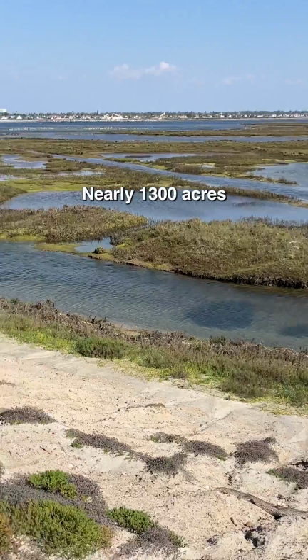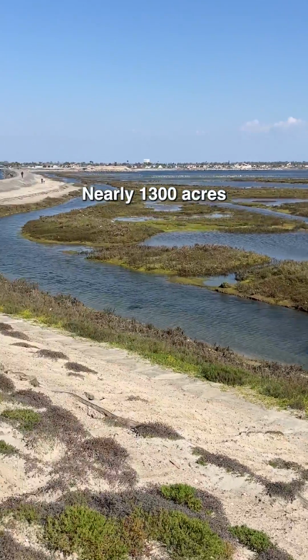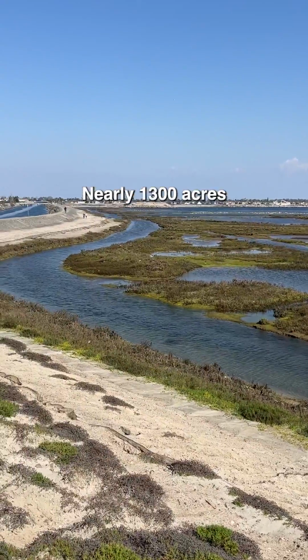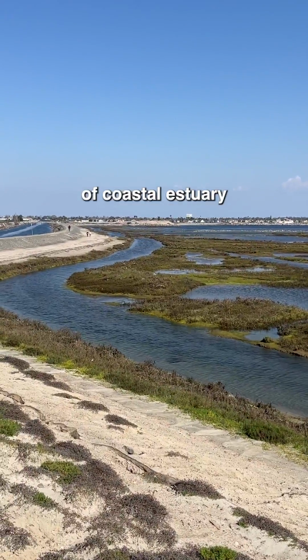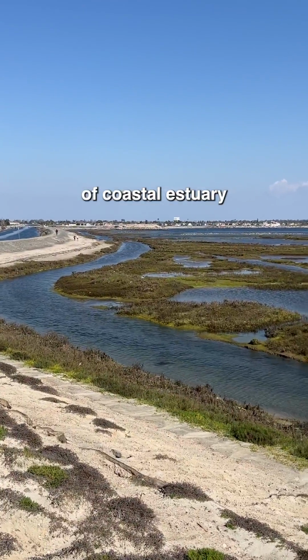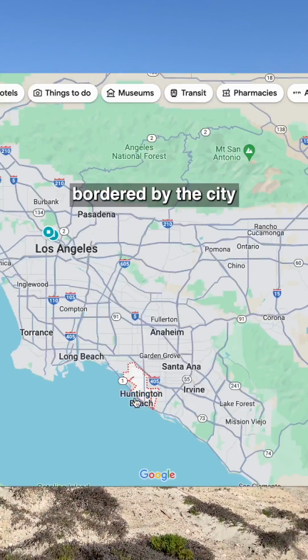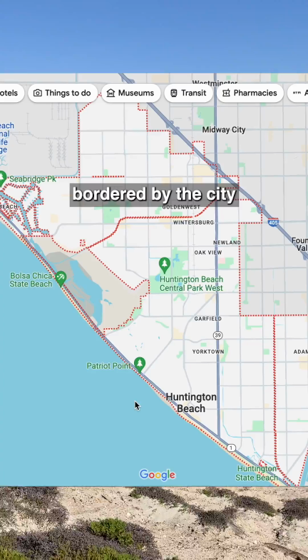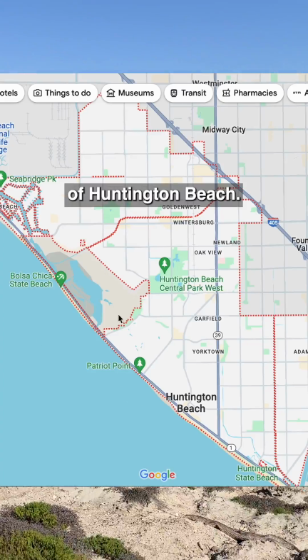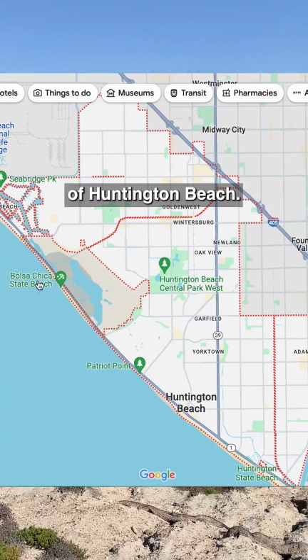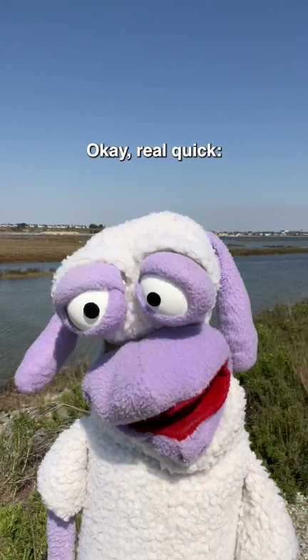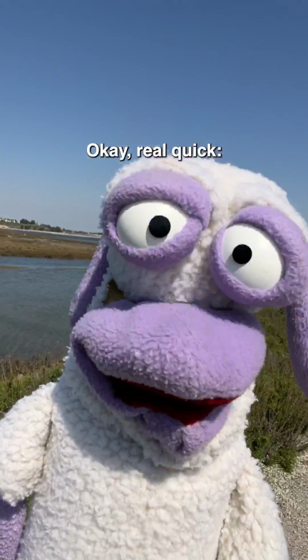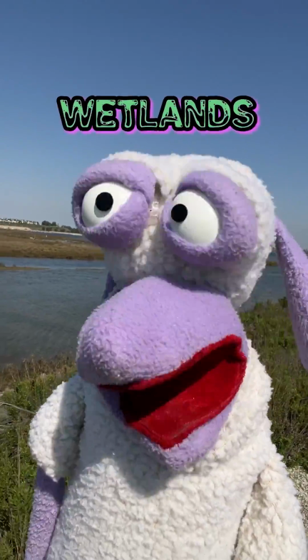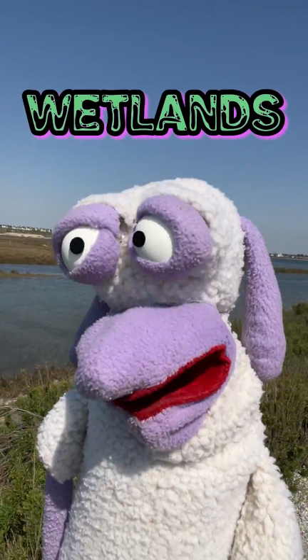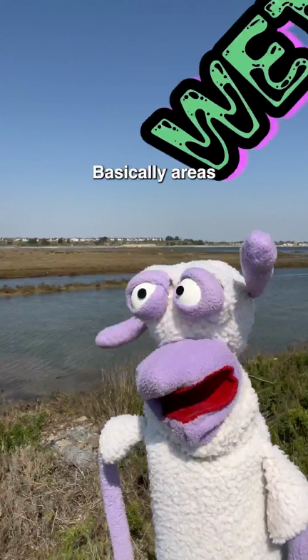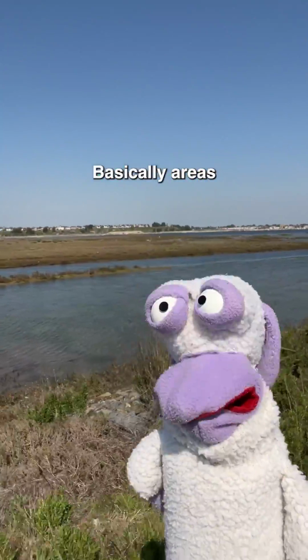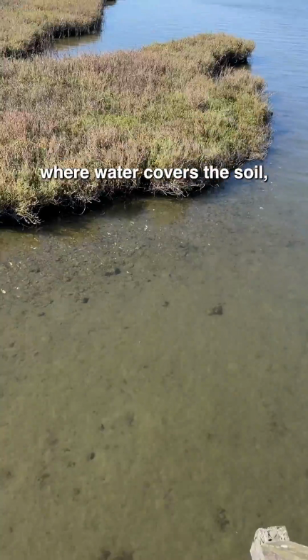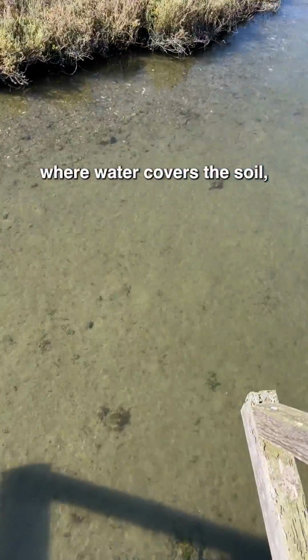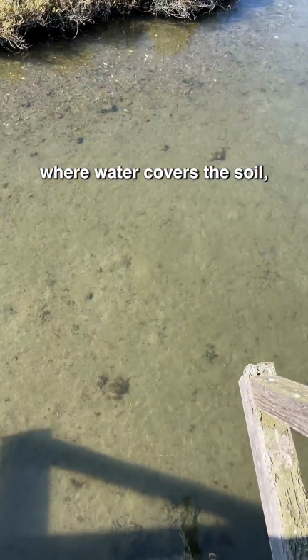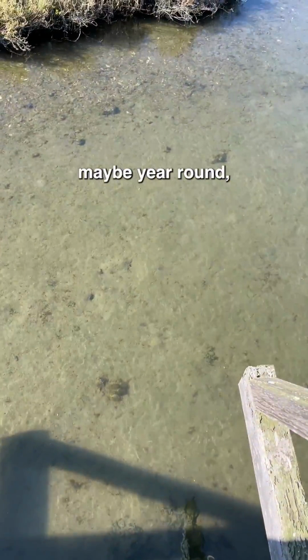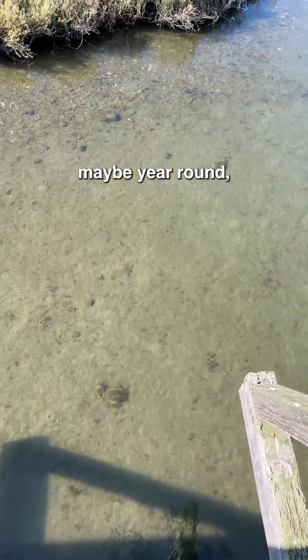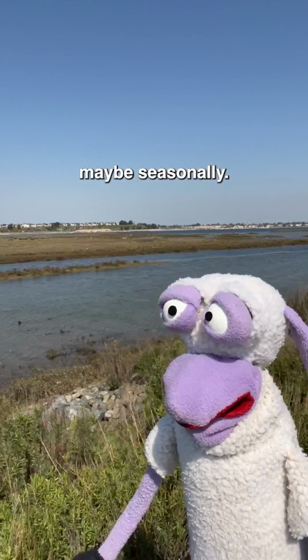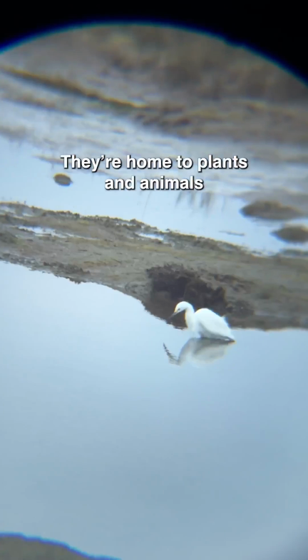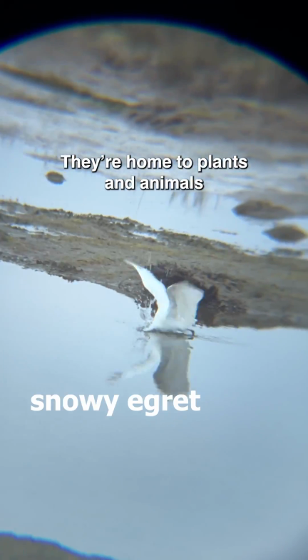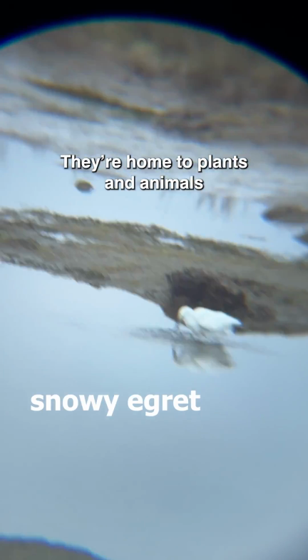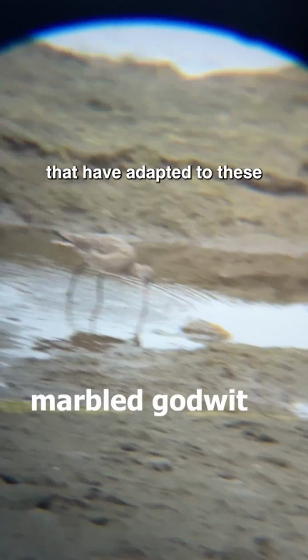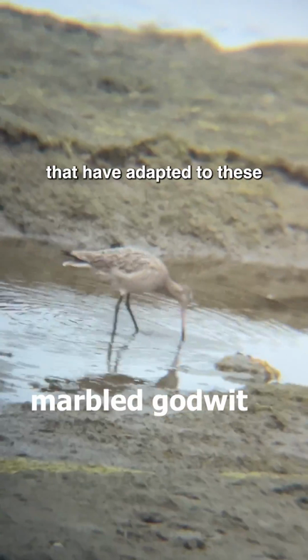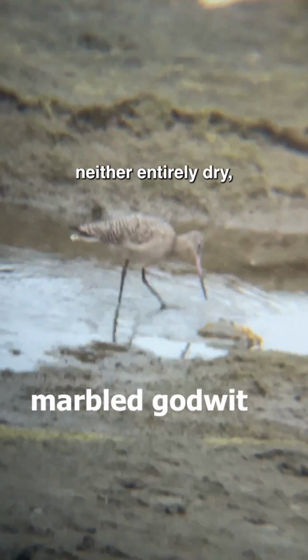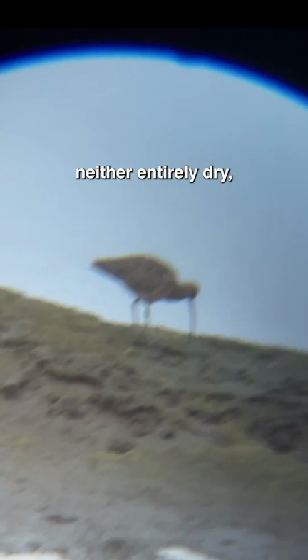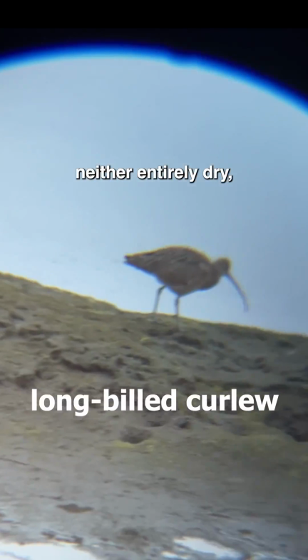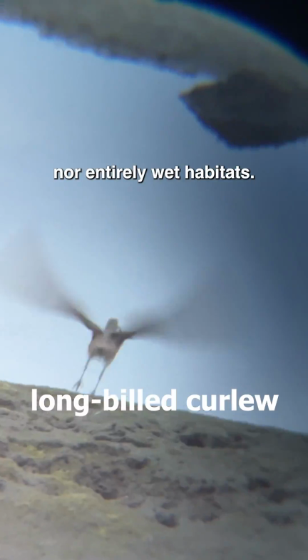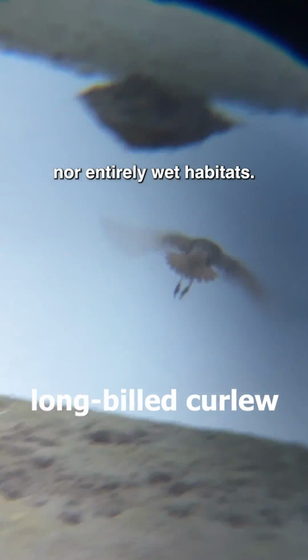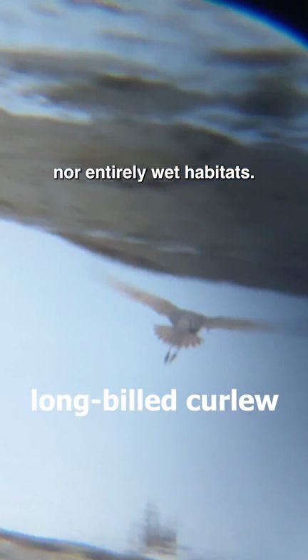Nearly 1,300 acres of coastal estuary bordered by the city of Huntington Beach. Okay, real quick — wetlands: basically areas where water covers the soil, maybe year-round, maybe seasonally. They're home to plants and animals that have adapted to these neither entirely dry nor entirely wet habitats.